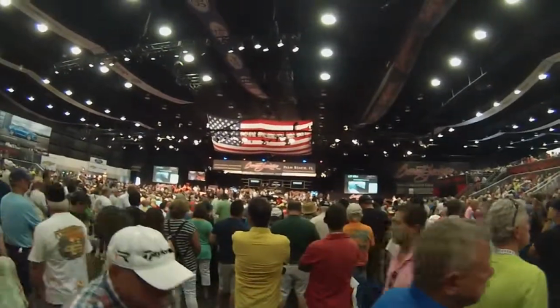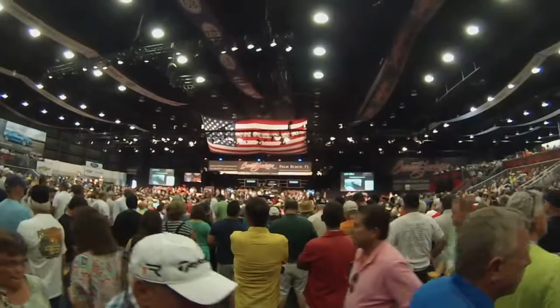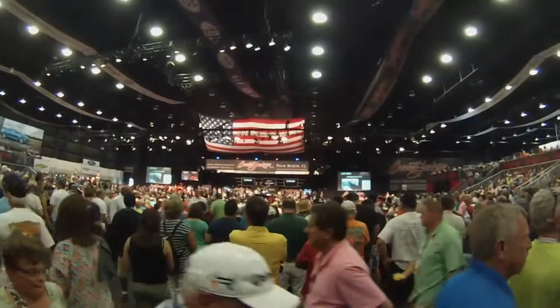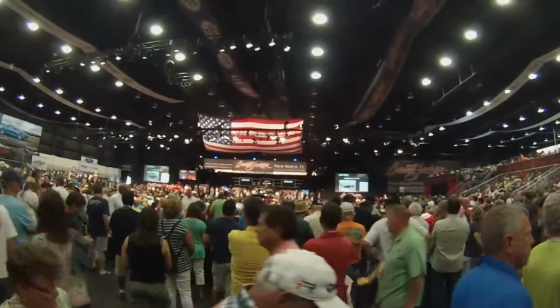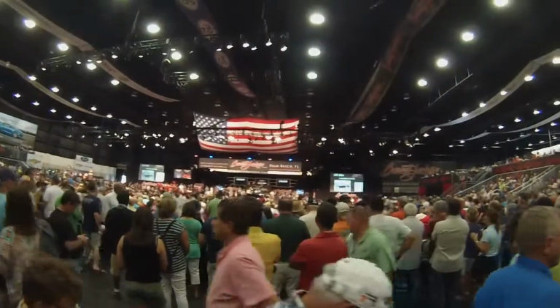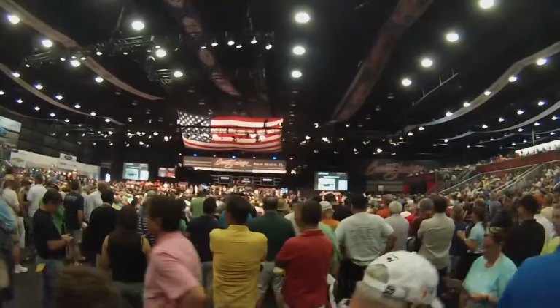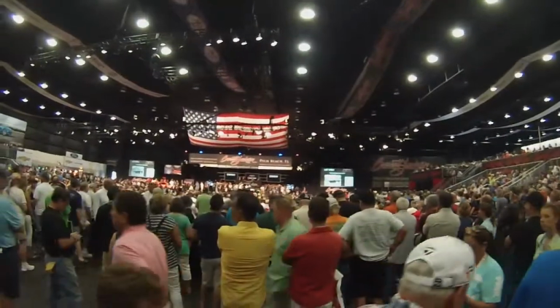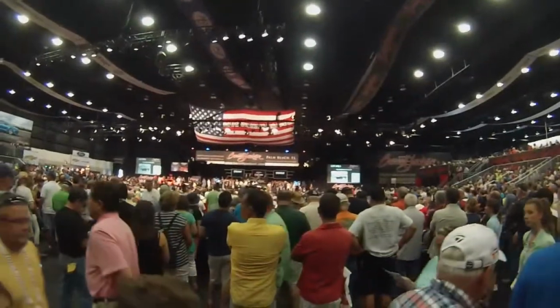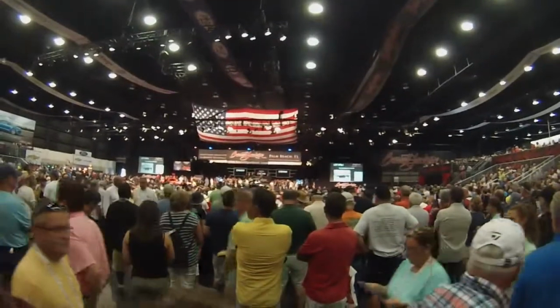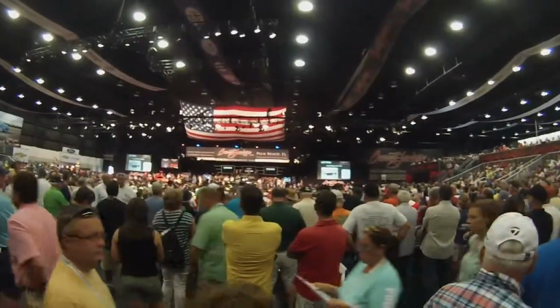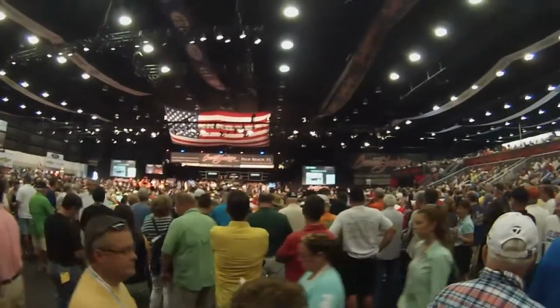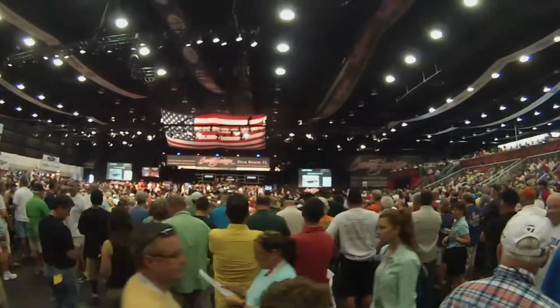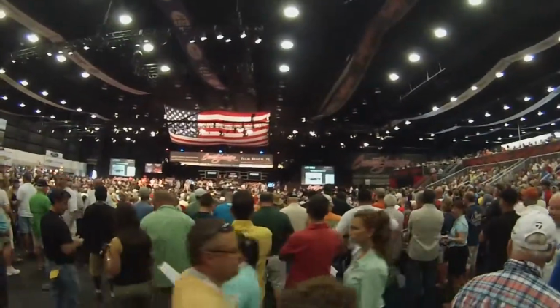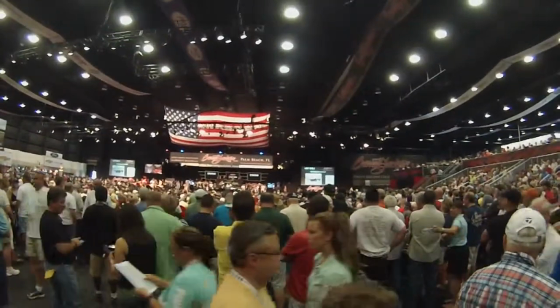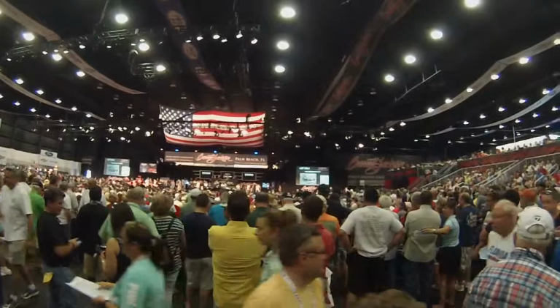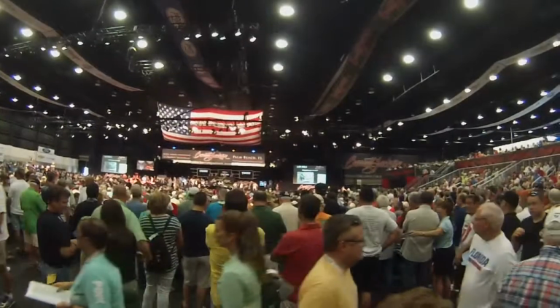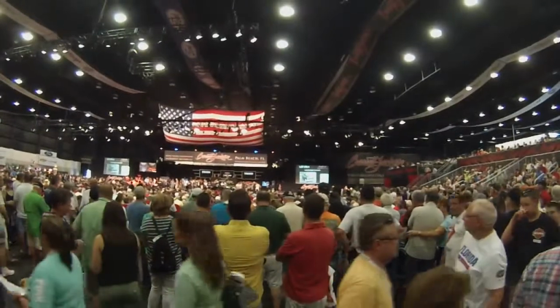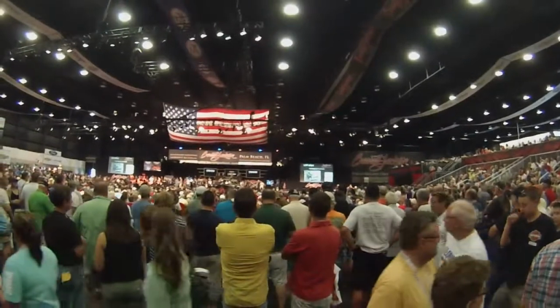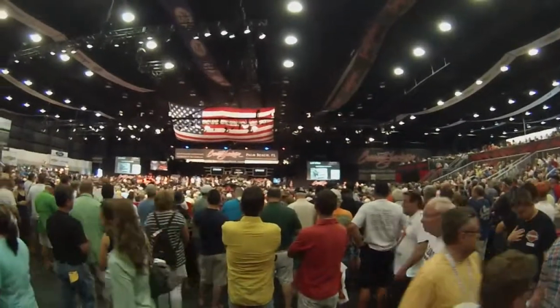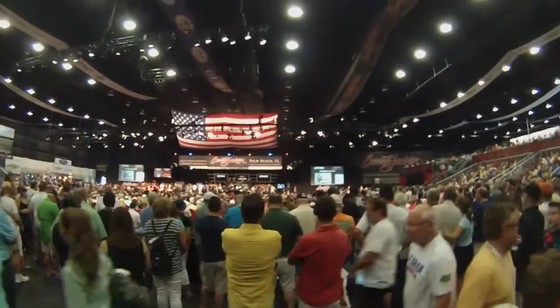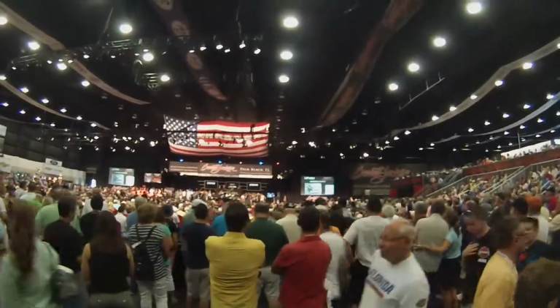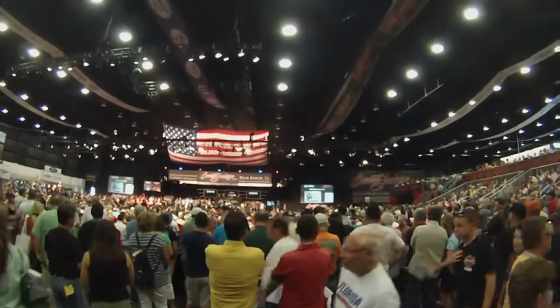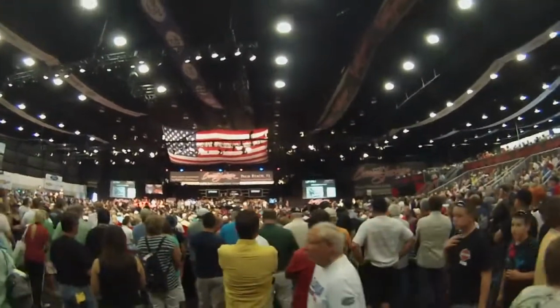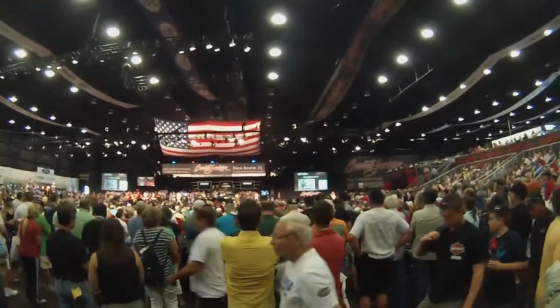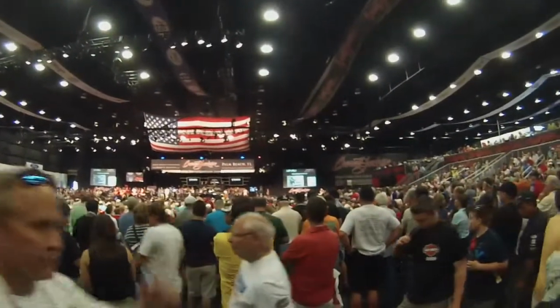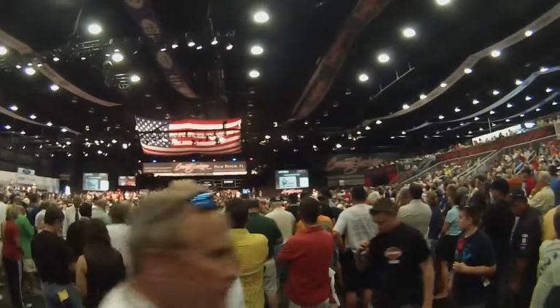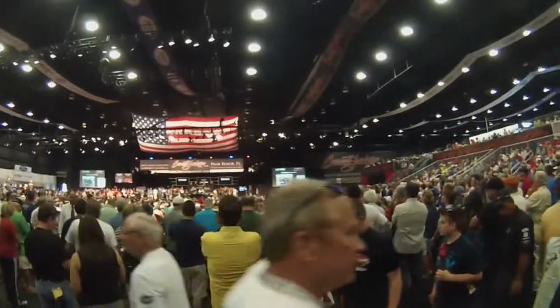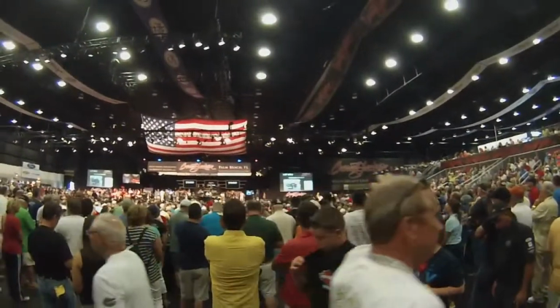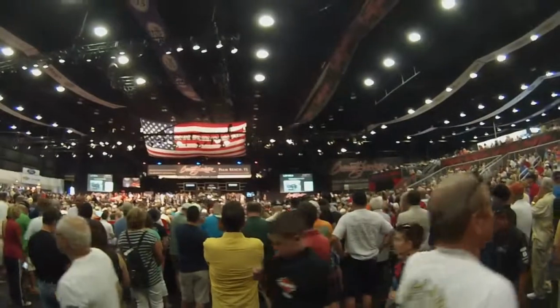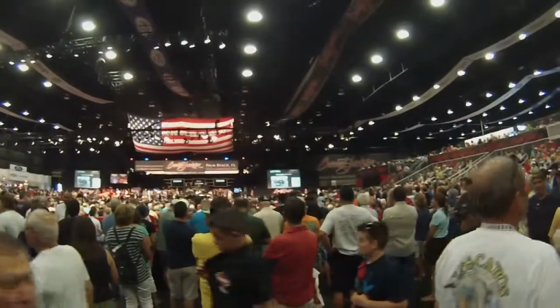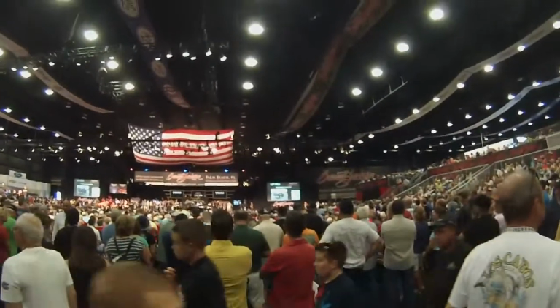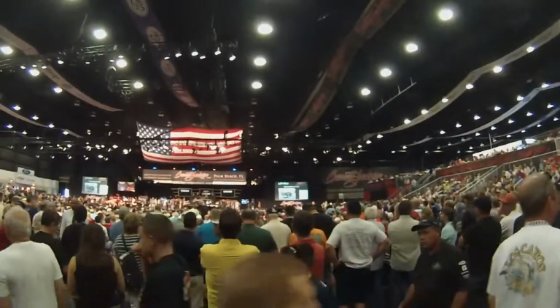Step-side pickup, professionally restored, original condition, finished in desirable black exterior. It's got a beautiful gray interior, 265 V8 engine, three-speed manual column shift transmission.